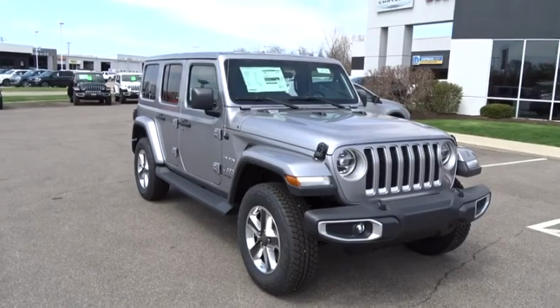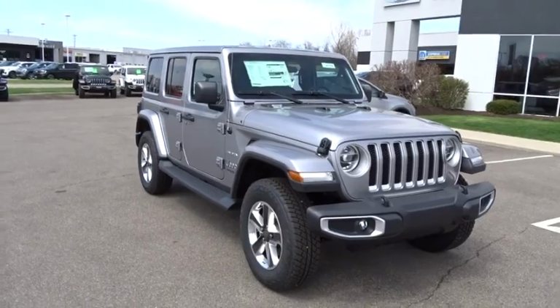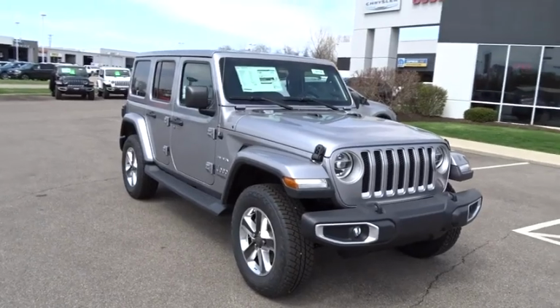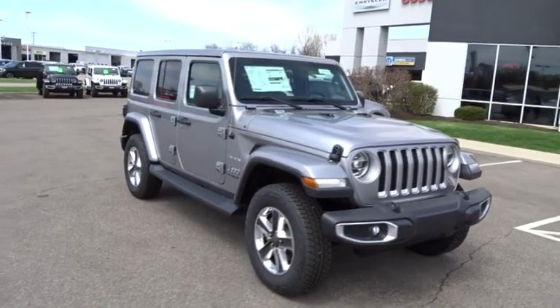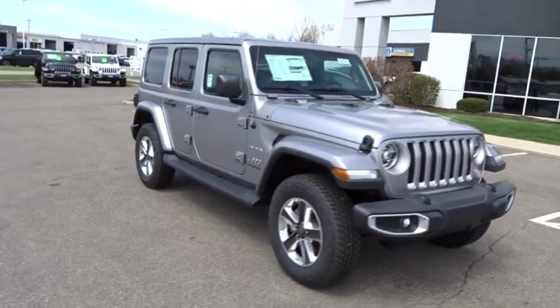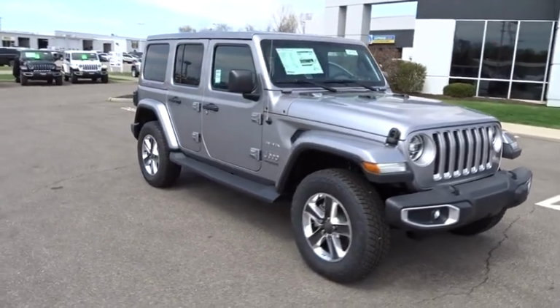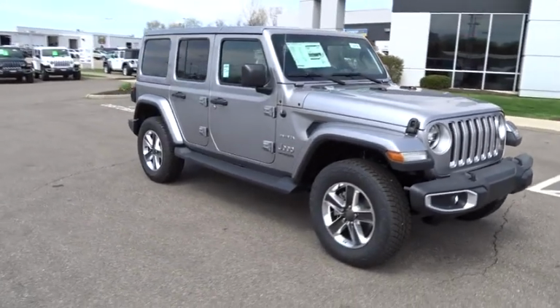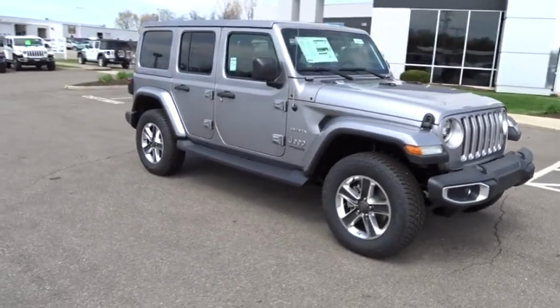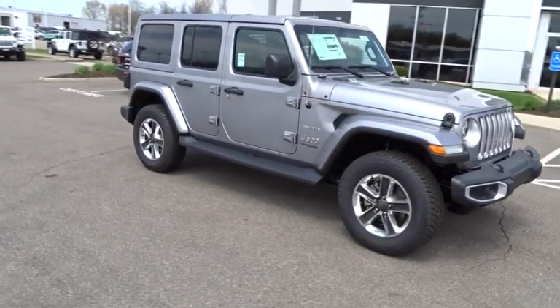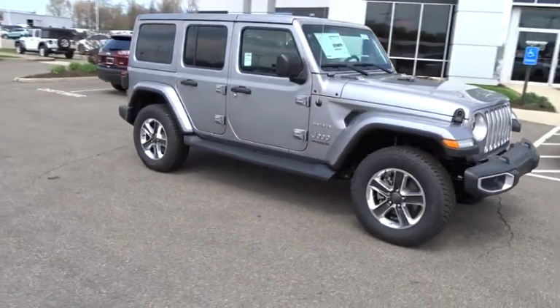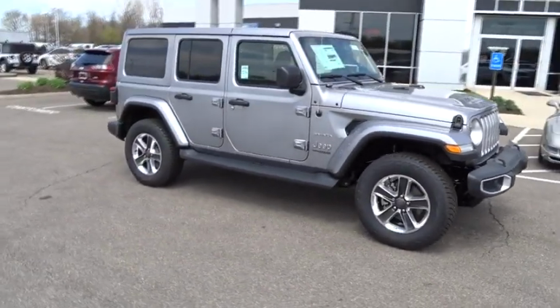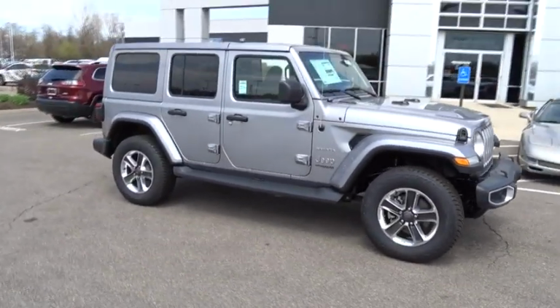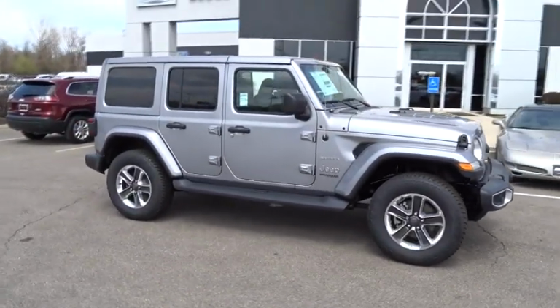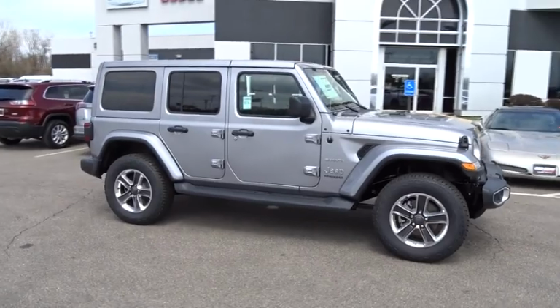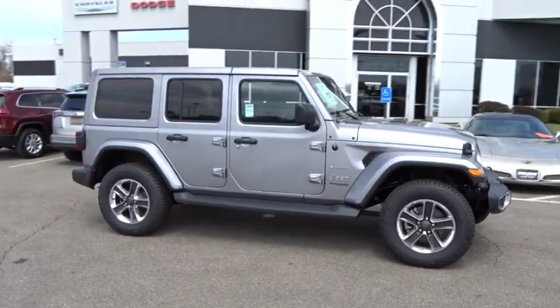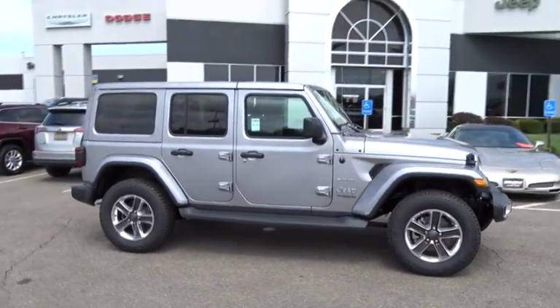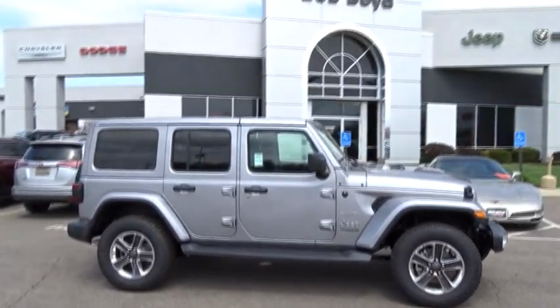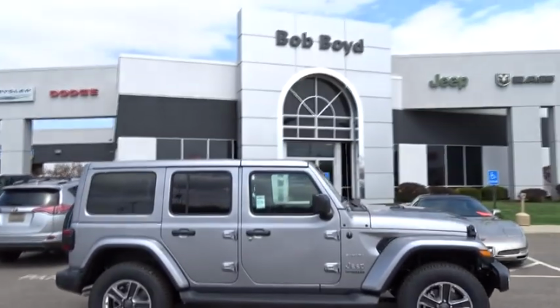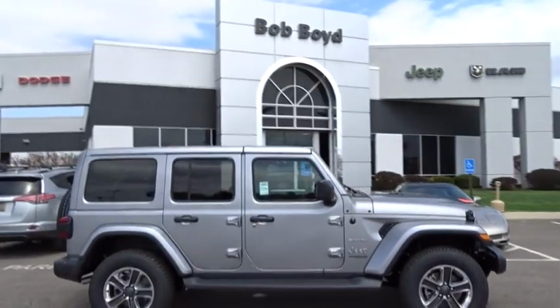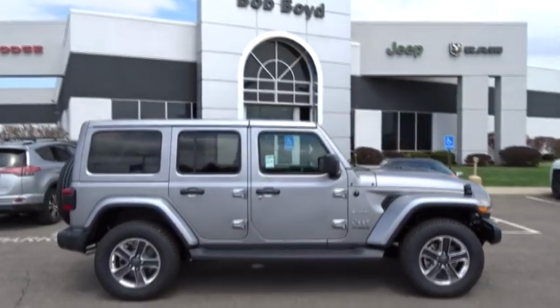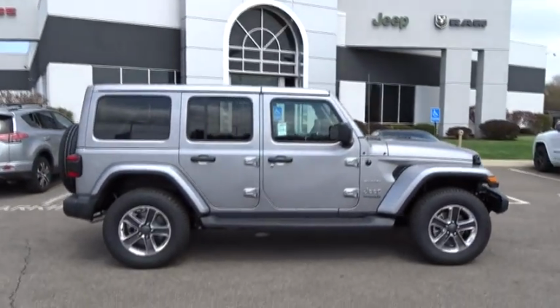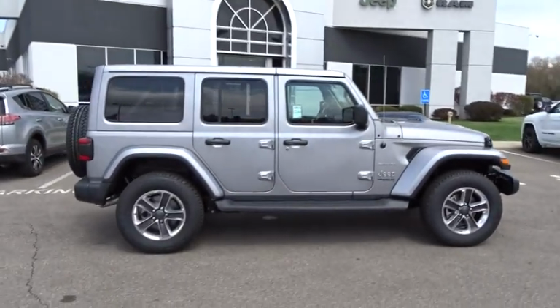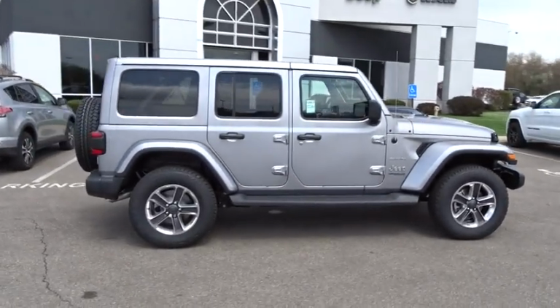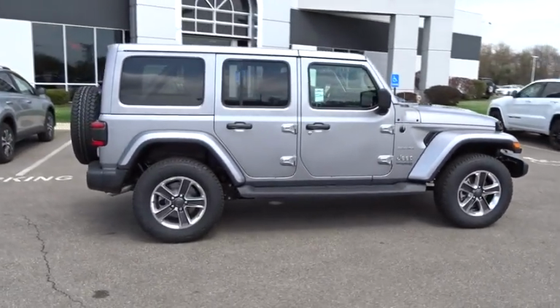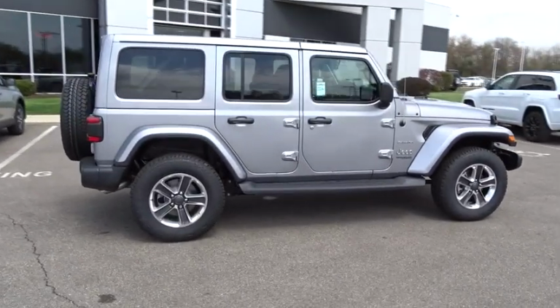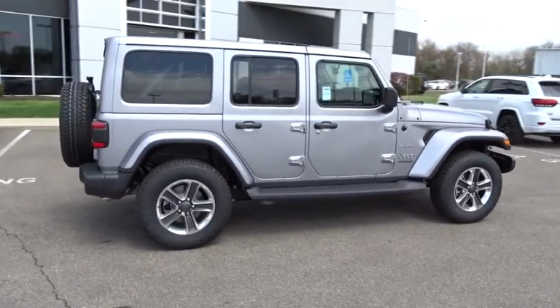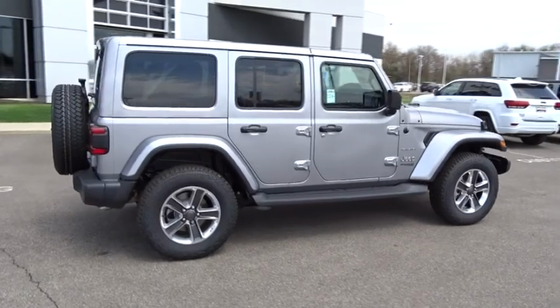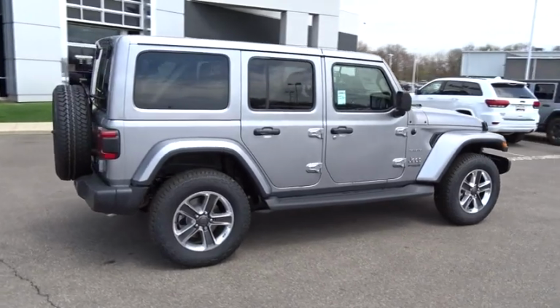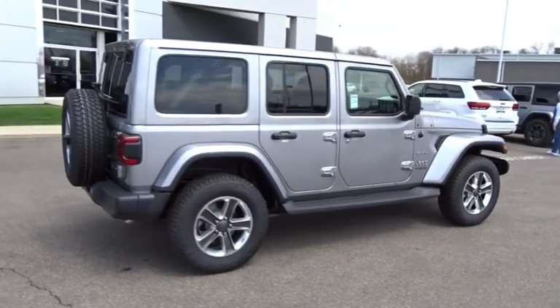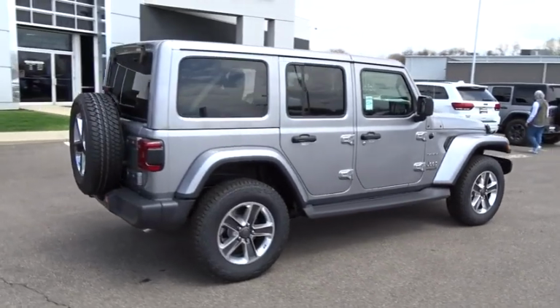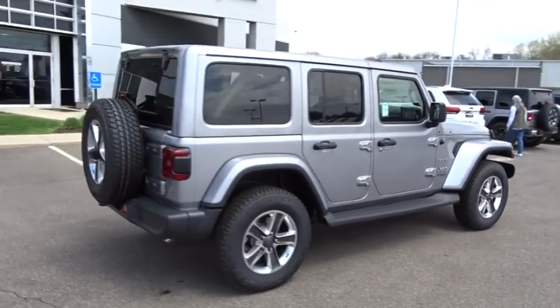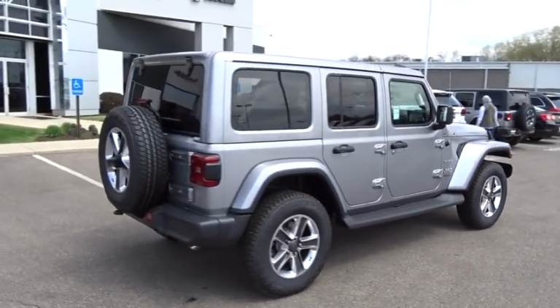2019 Jeep Wrangler. Few vehicles are better off-road than a Jeep Wrangler. This is the one that started it all. Traceable to the original Jeep, the Wrangler is the very symbol of off-road capability.